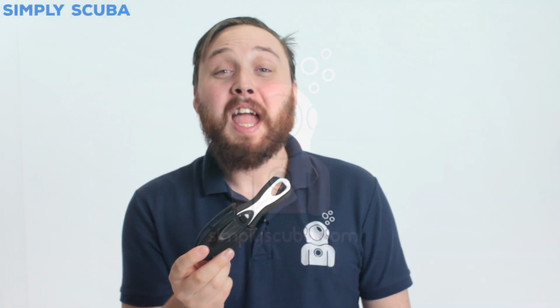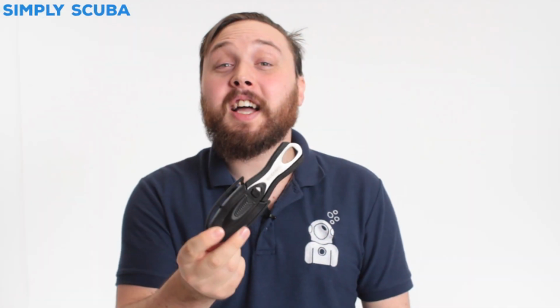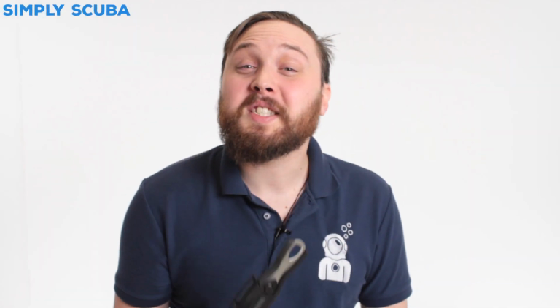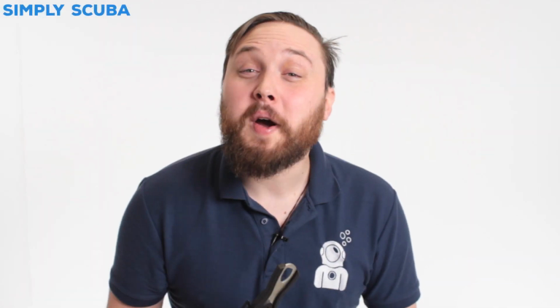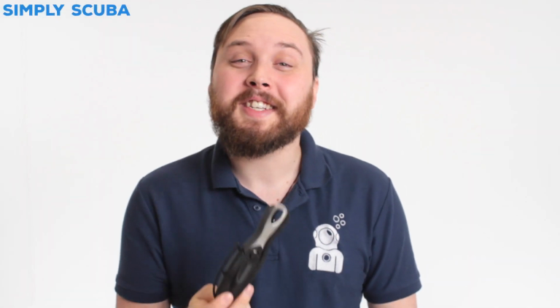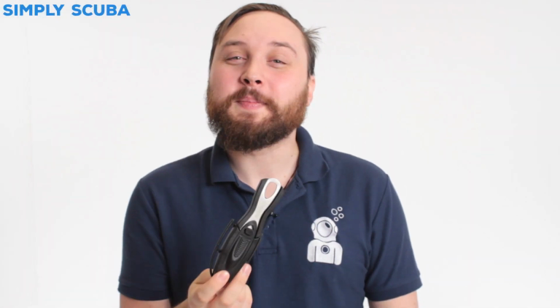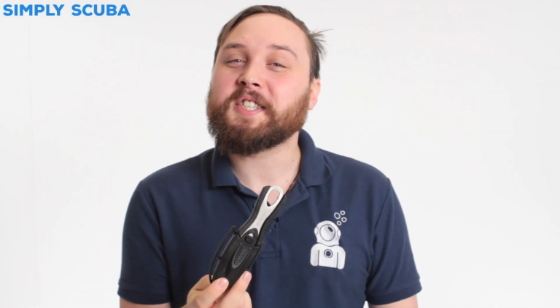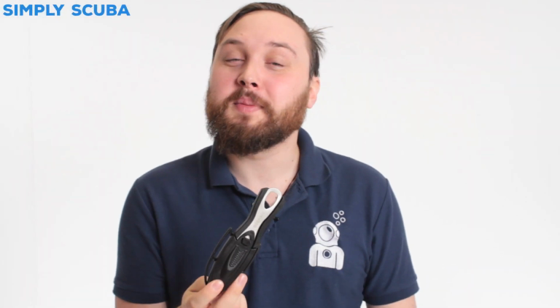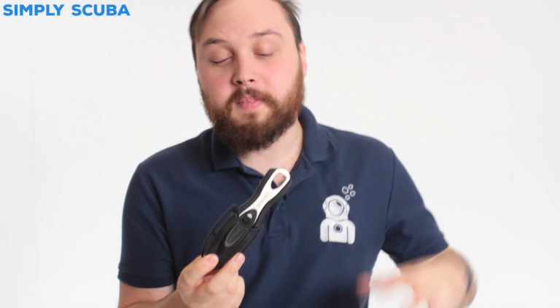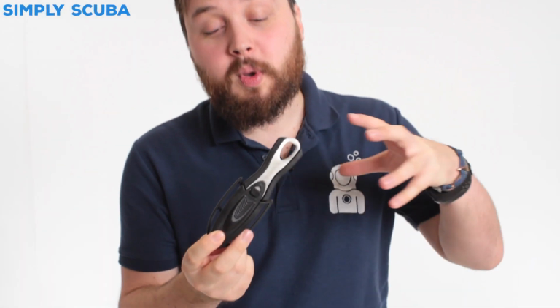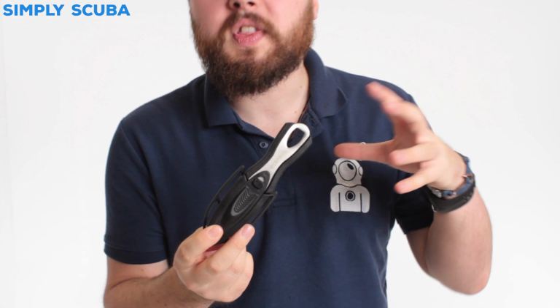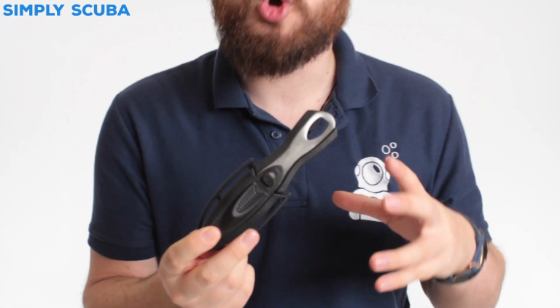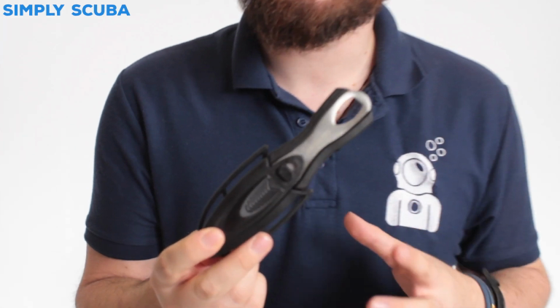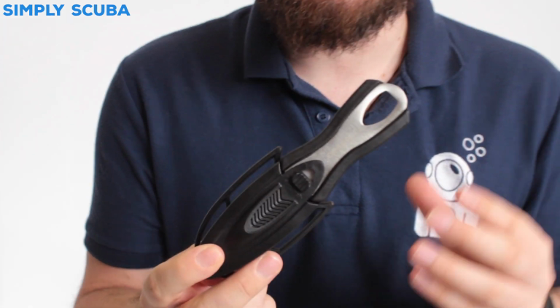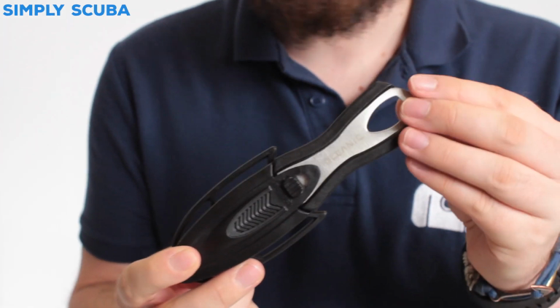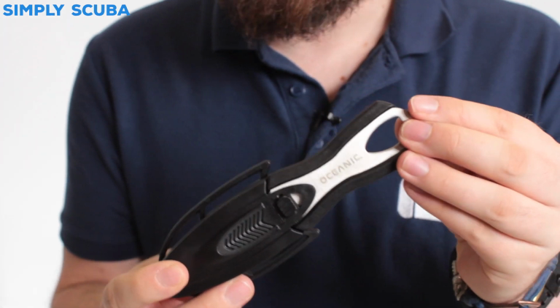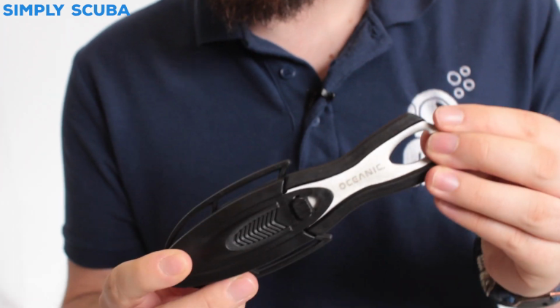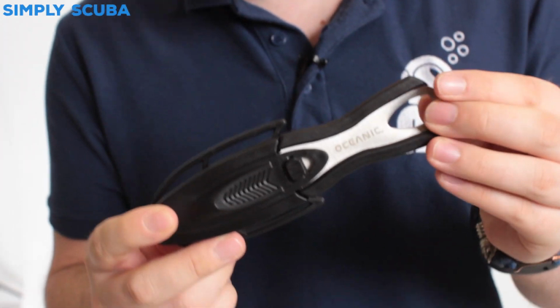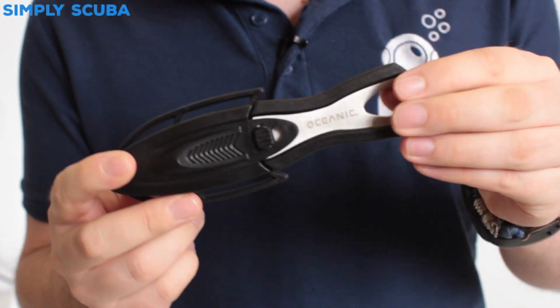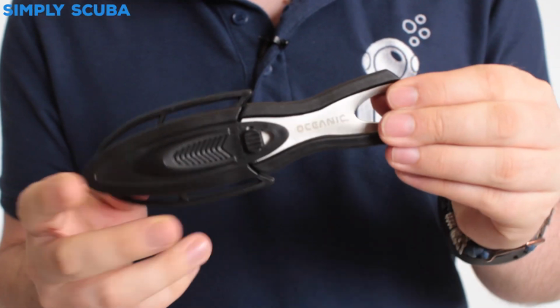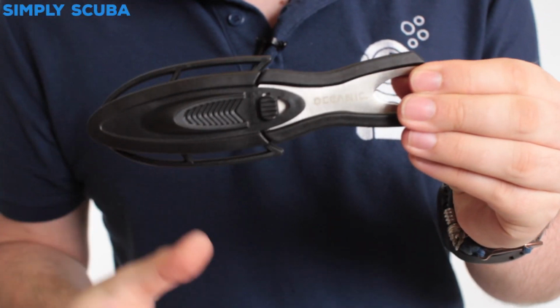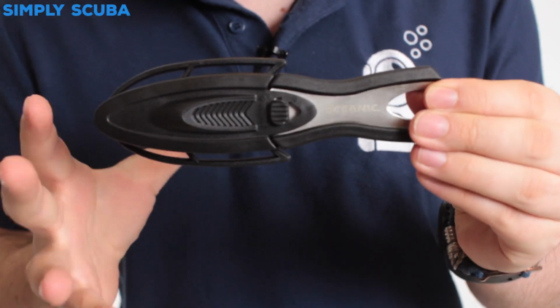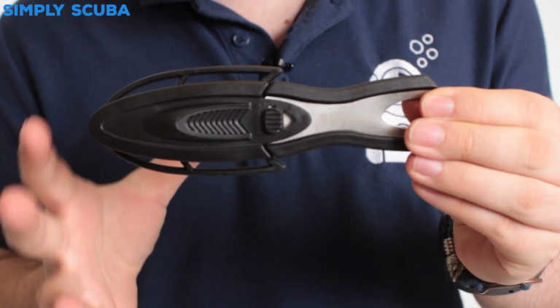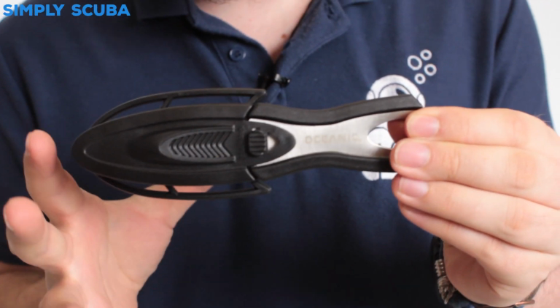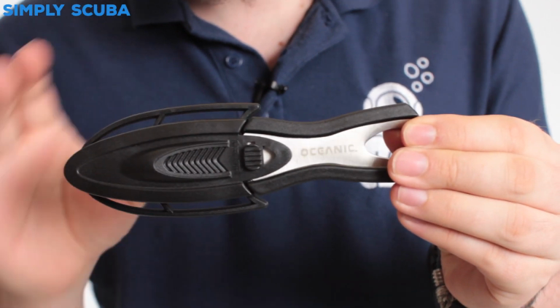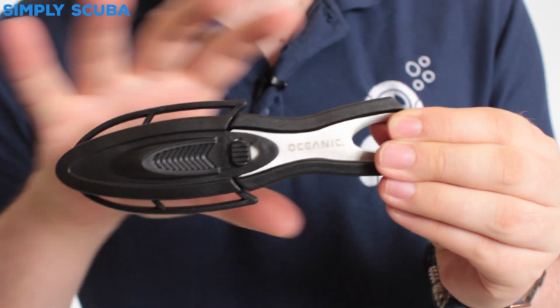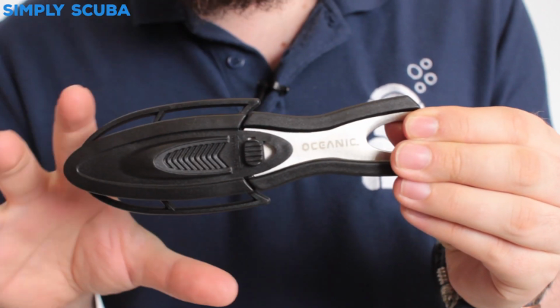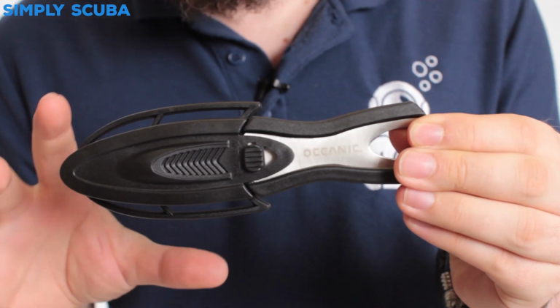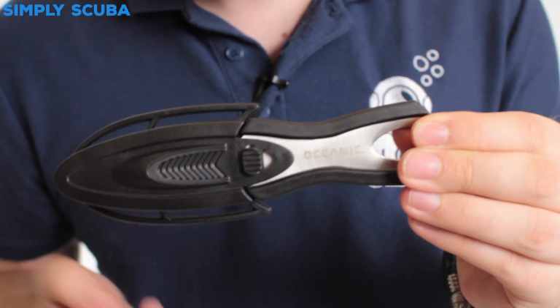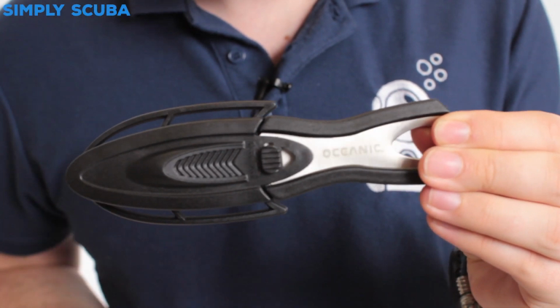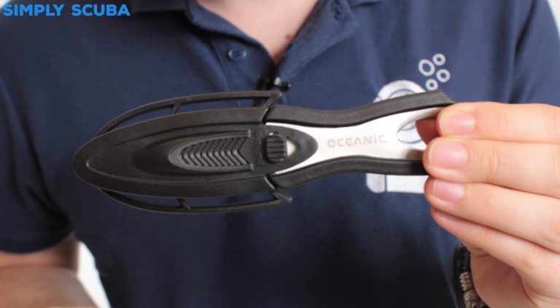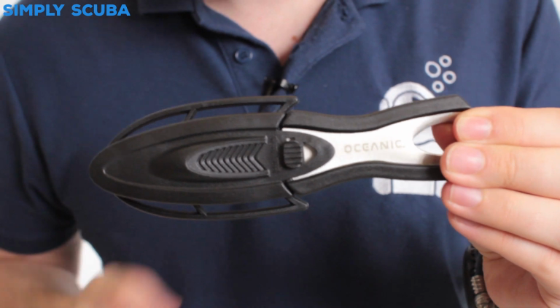Hi guys, welcome to Simply Scuba. Here we have the Oceanic Spinner Knife. This is a very simple and fairly compact little knife.